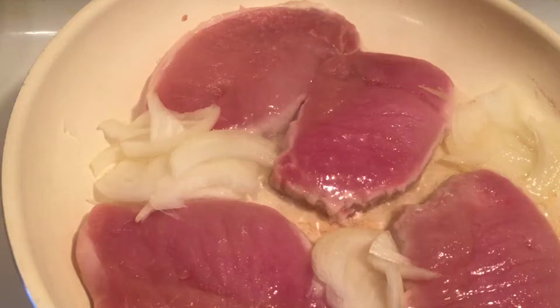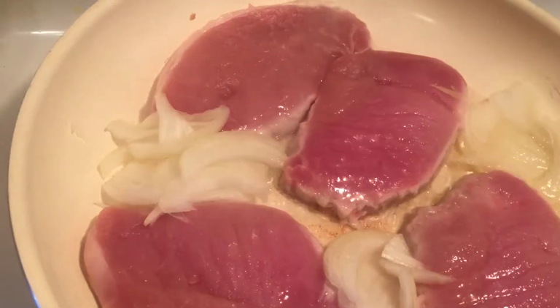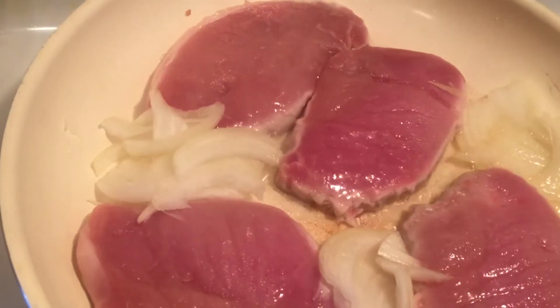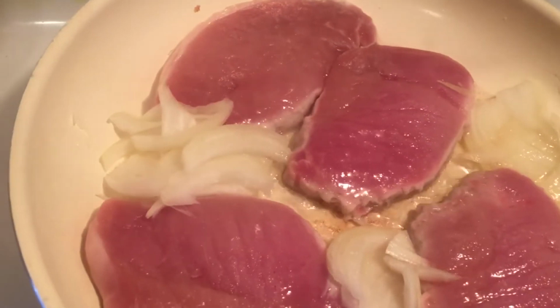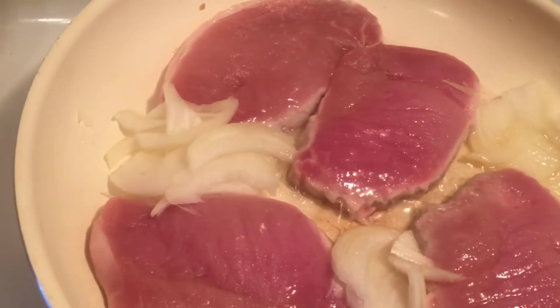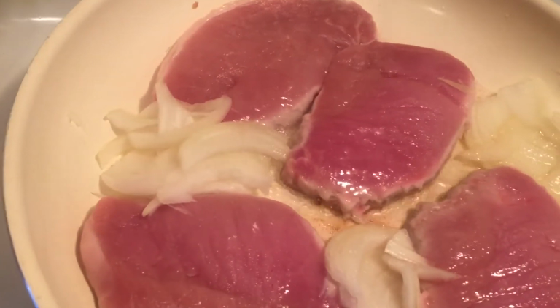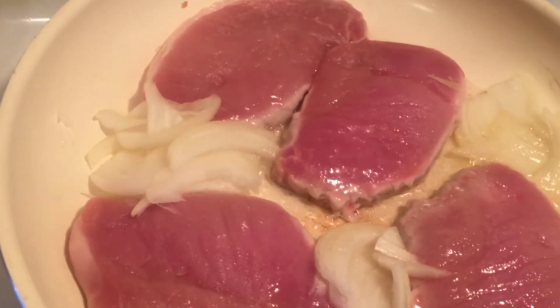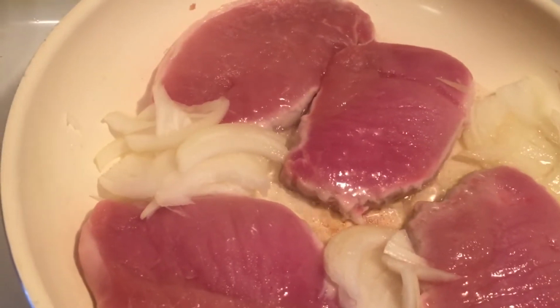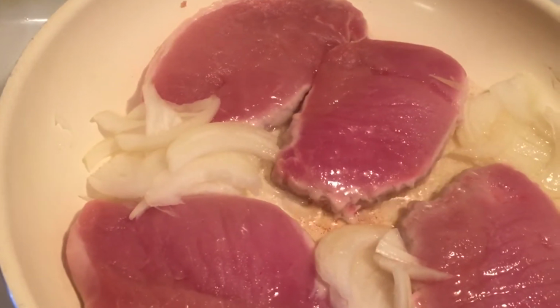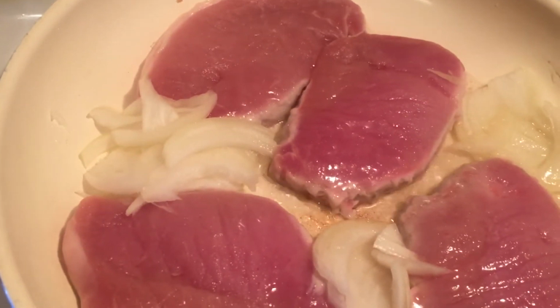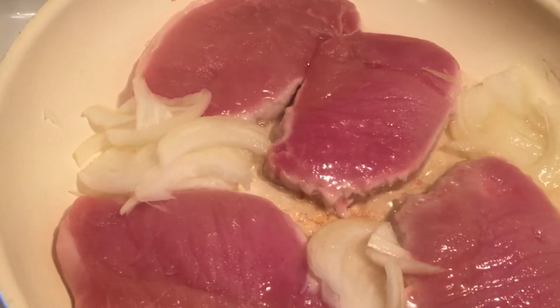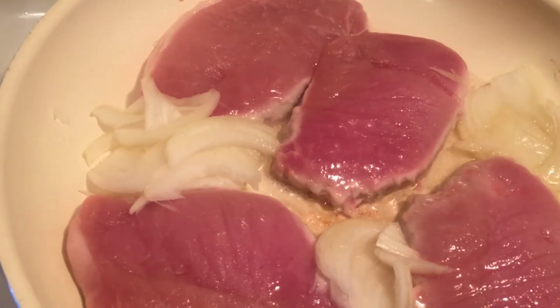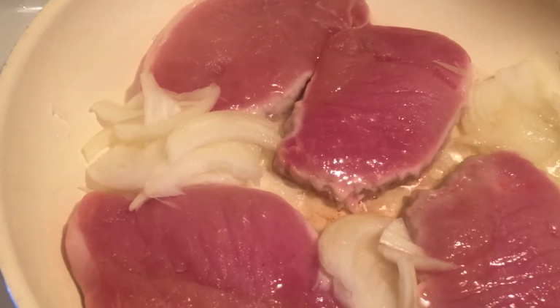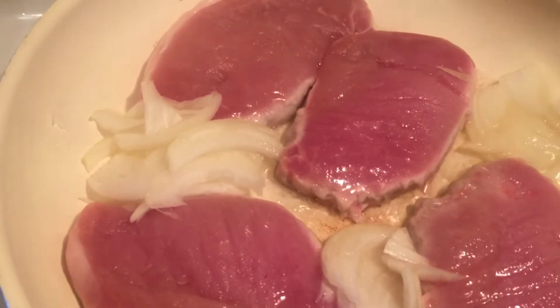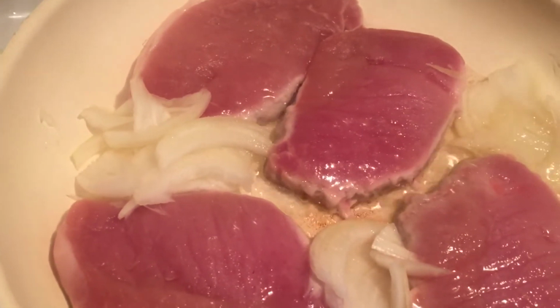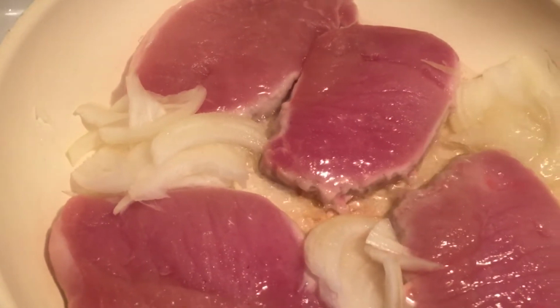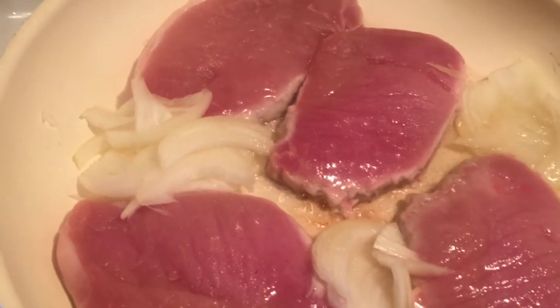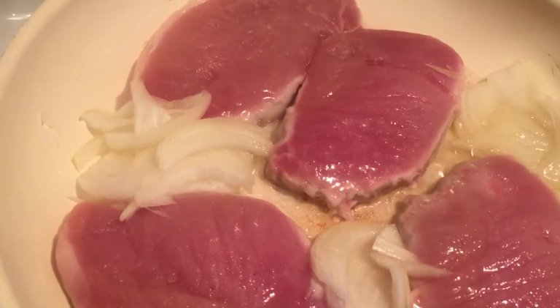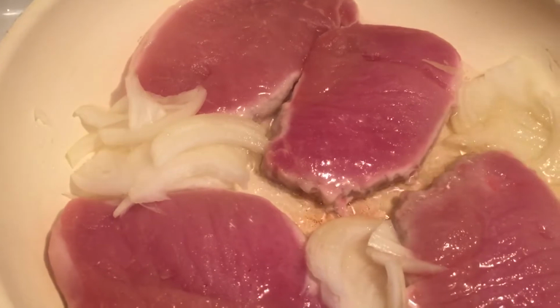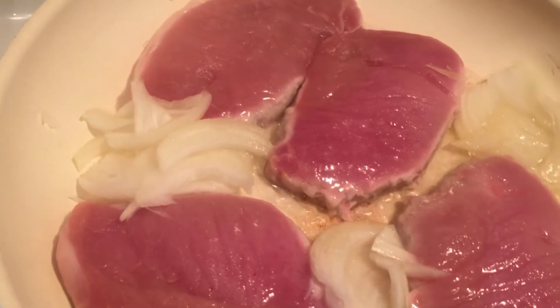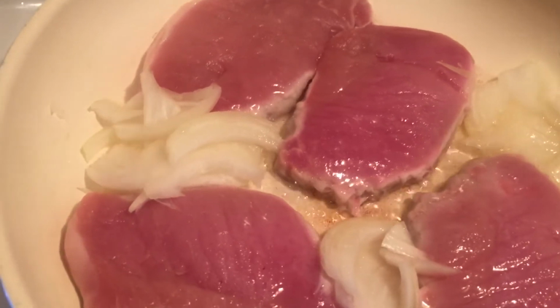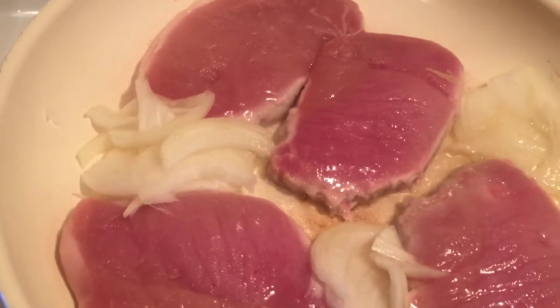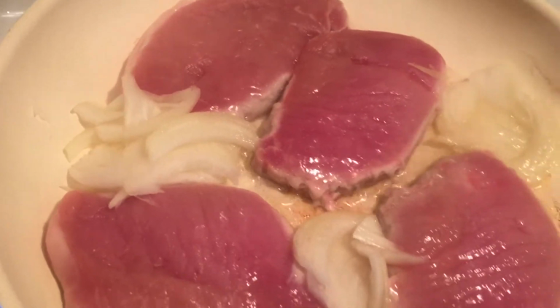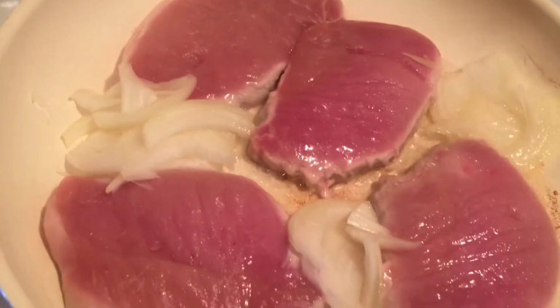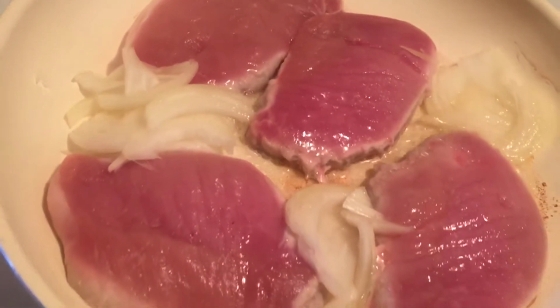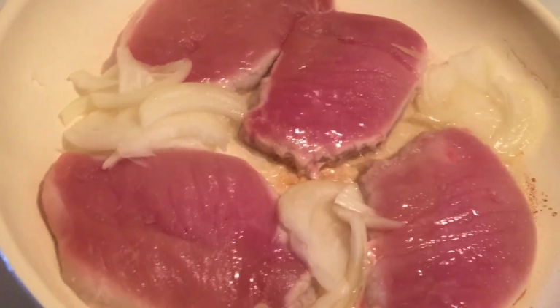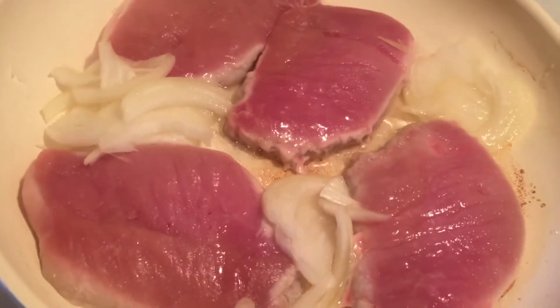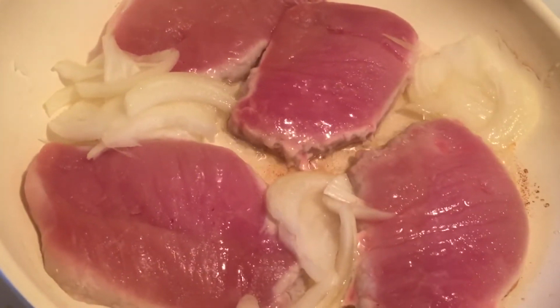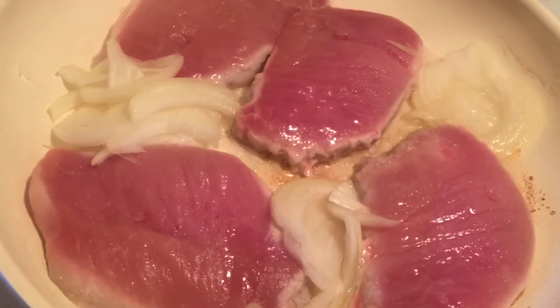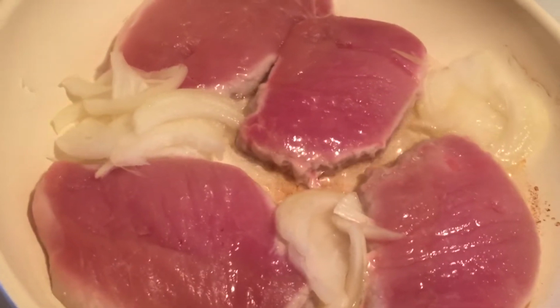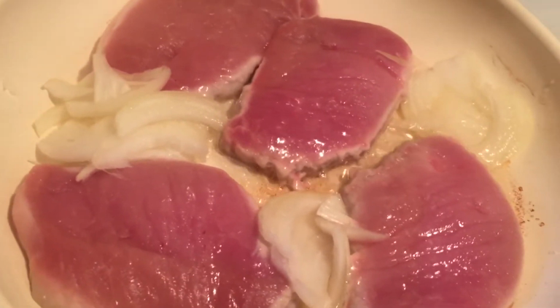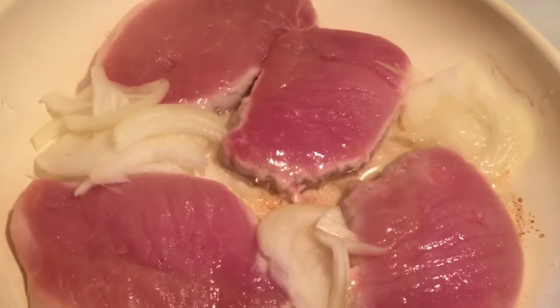Today we're going to make 1.57 Pineapple Pork Chops, also known as Polynesian Pork Chops, and they're very, very delicious.